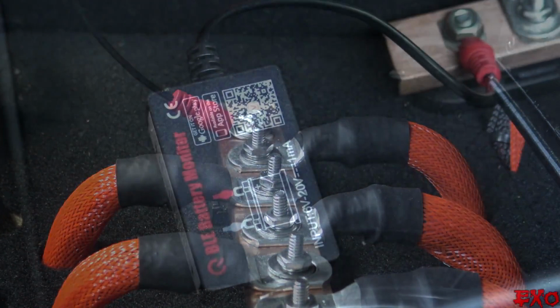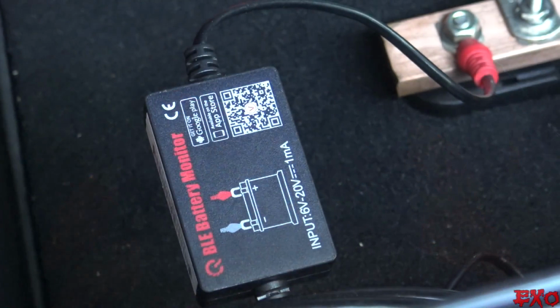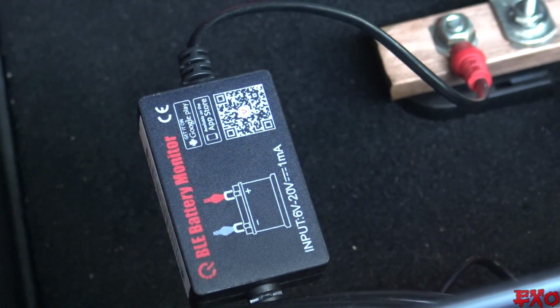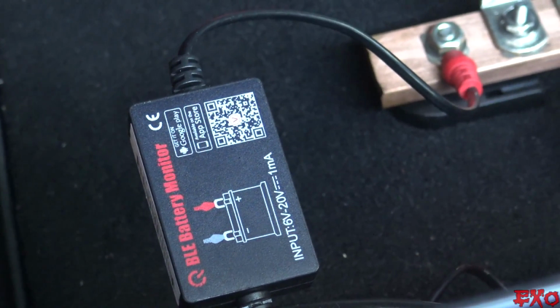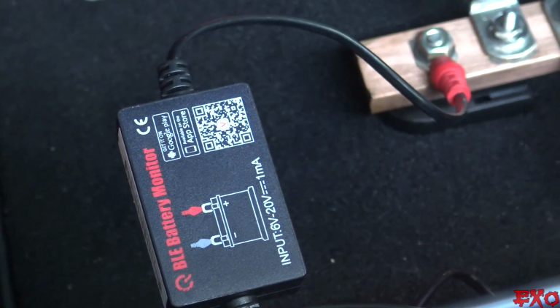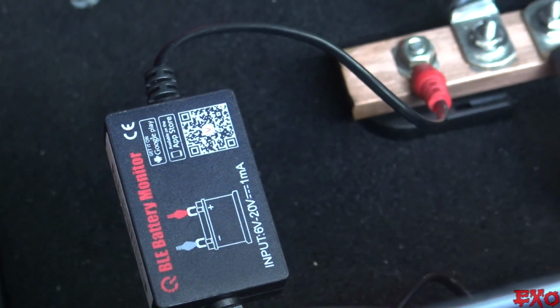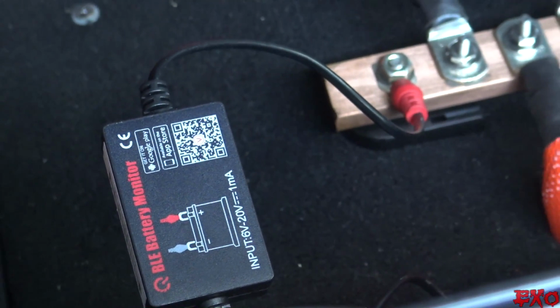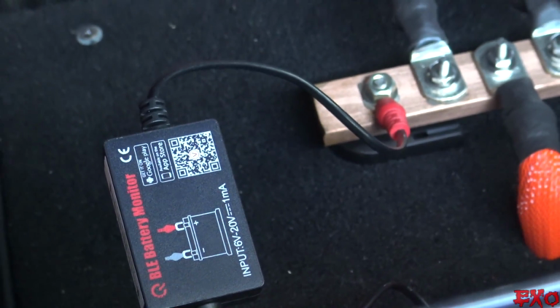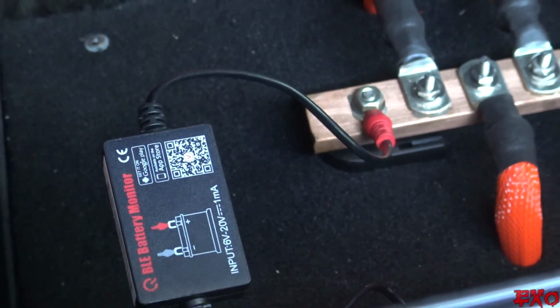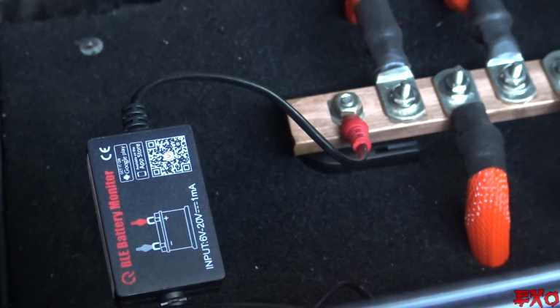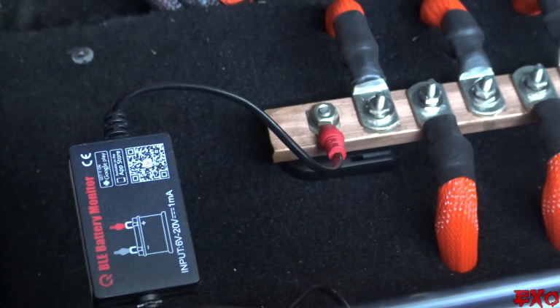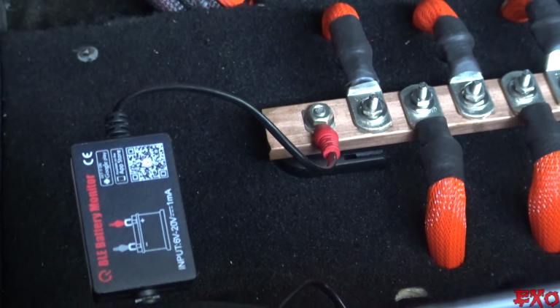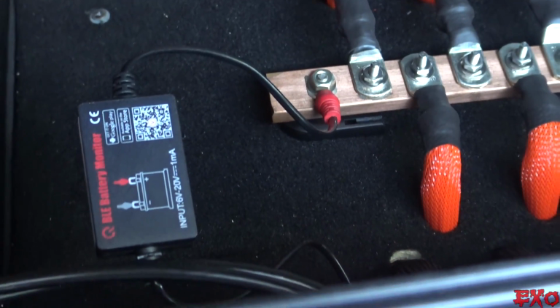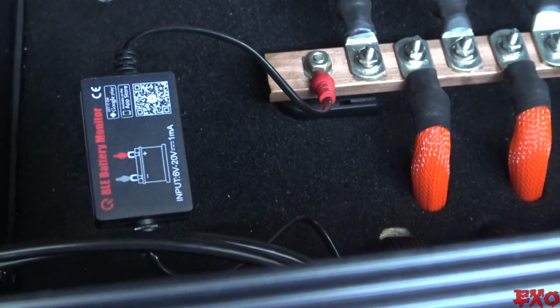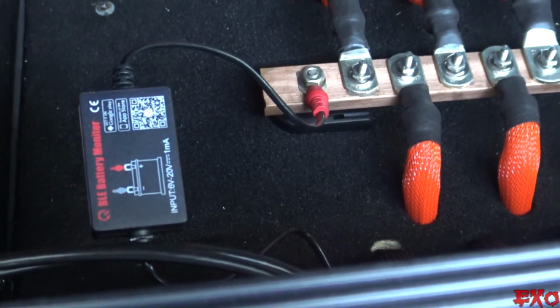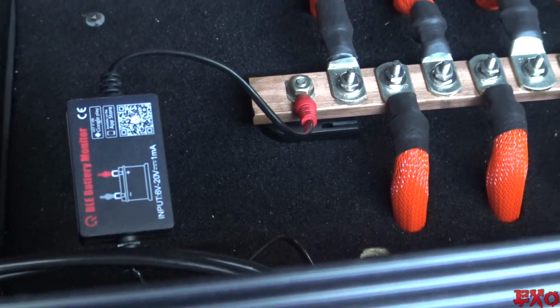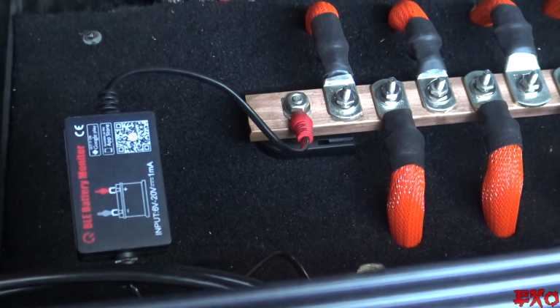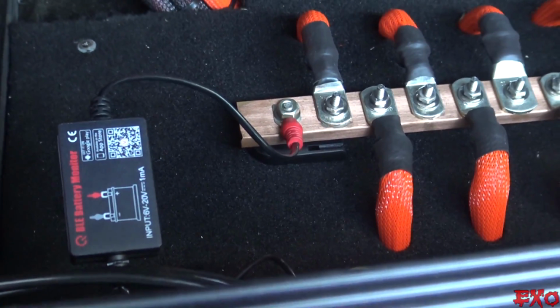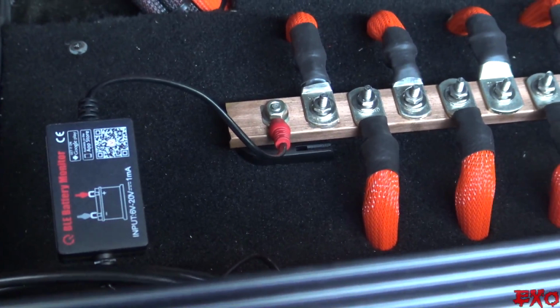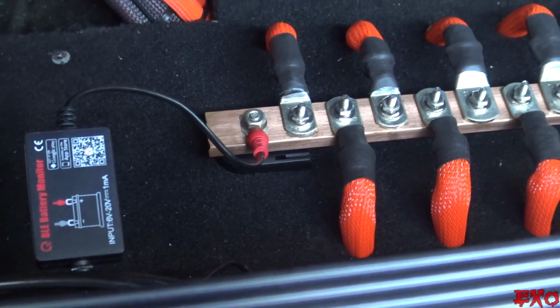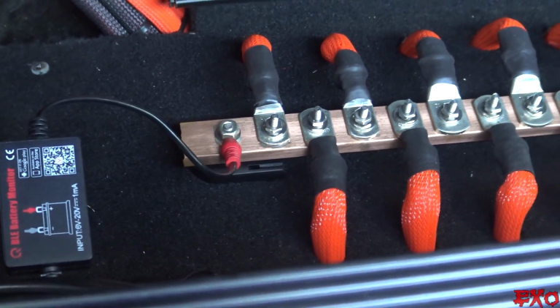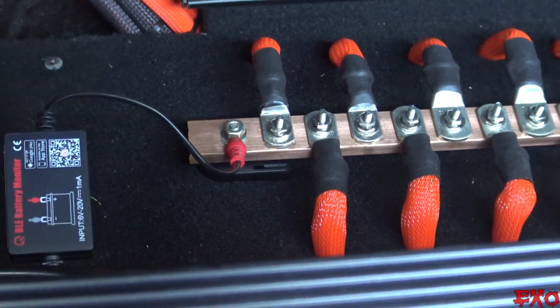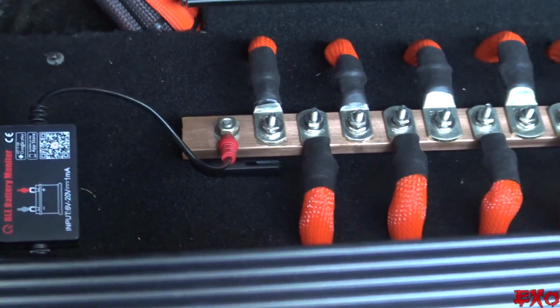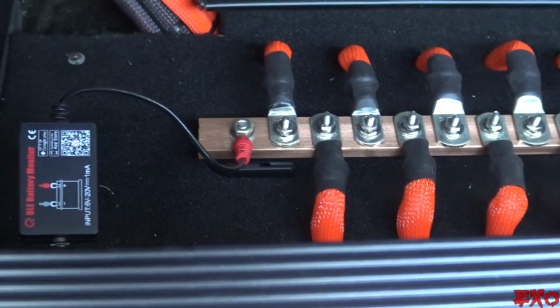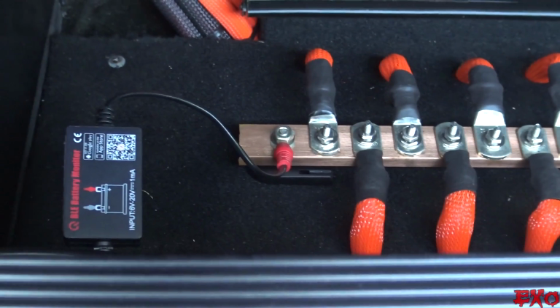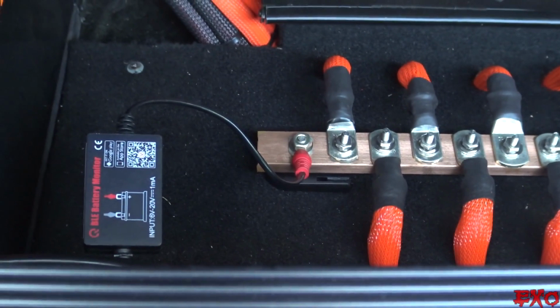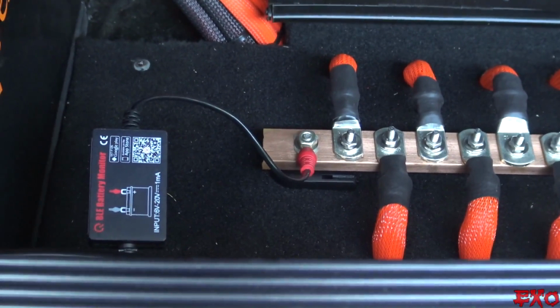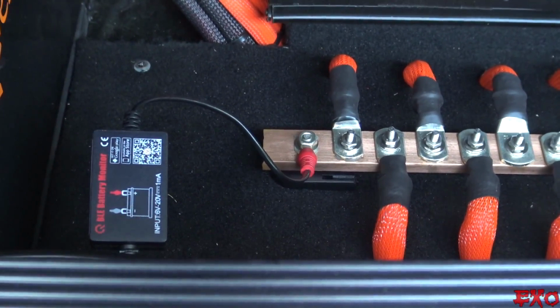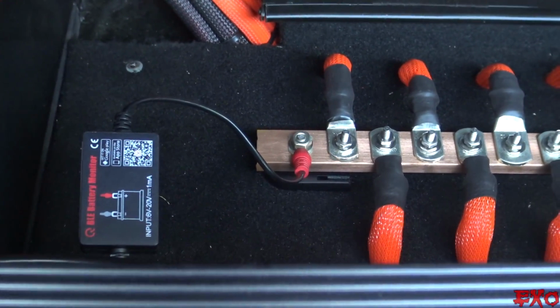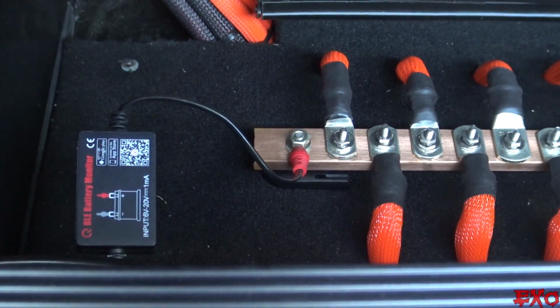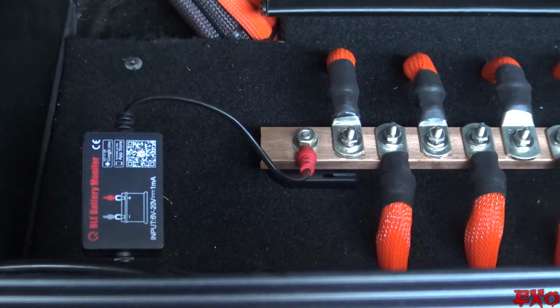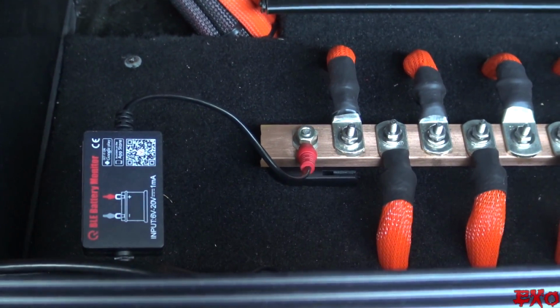We got the meter all plugged in — positive and negative. Had to skip filming the negative because it was really close to the amplifier and the camera couldn't fit back there. Right now we're going to go to our phone, select Bluetooth mode, and find this device on our list.